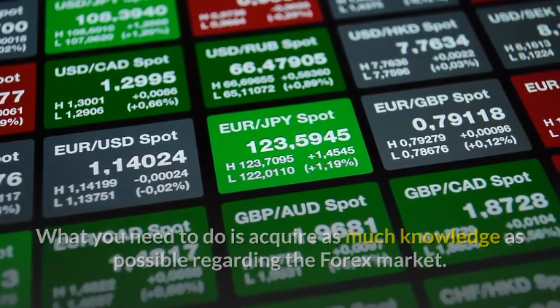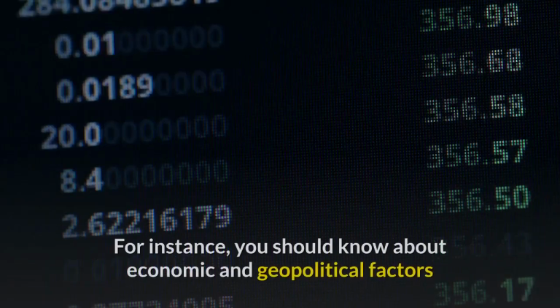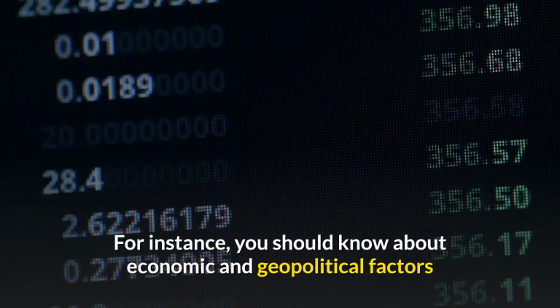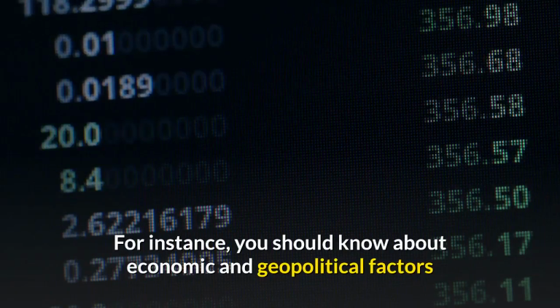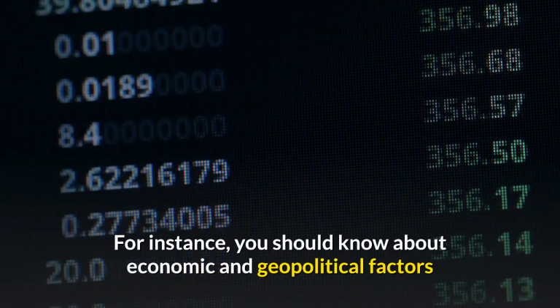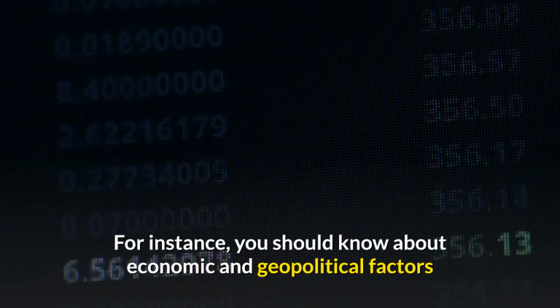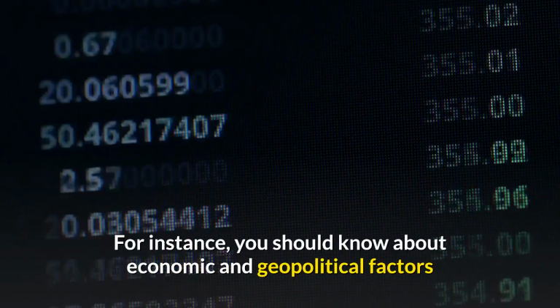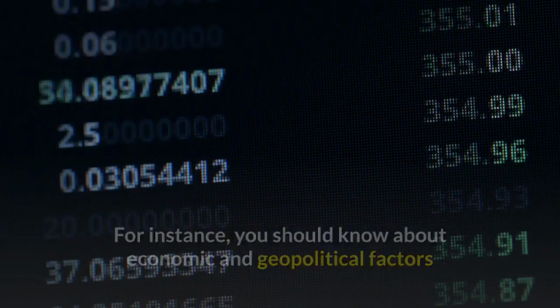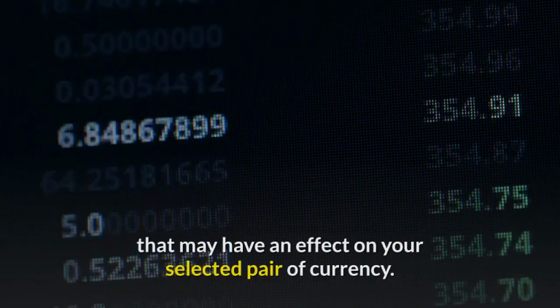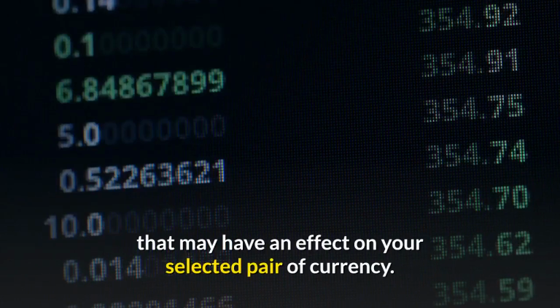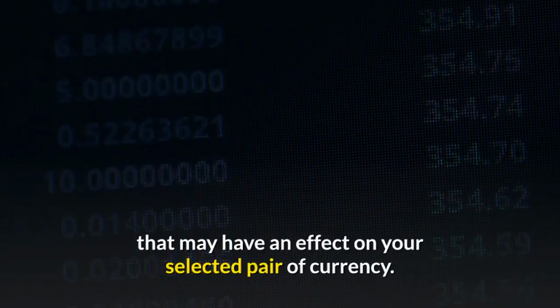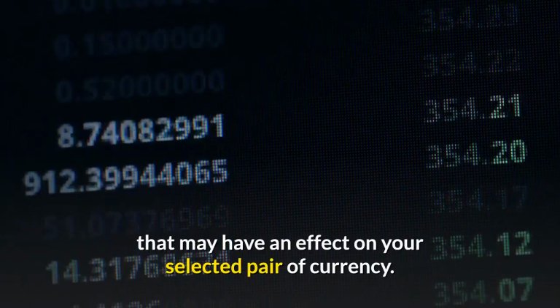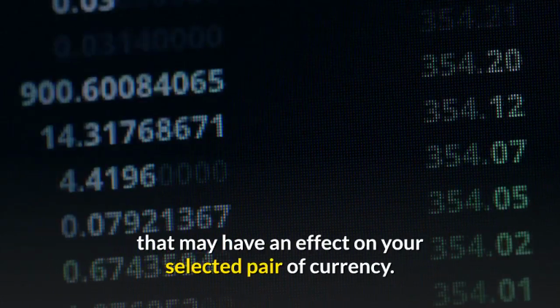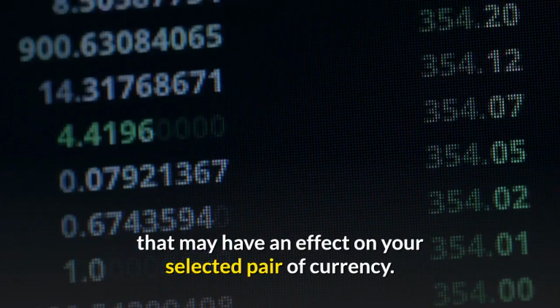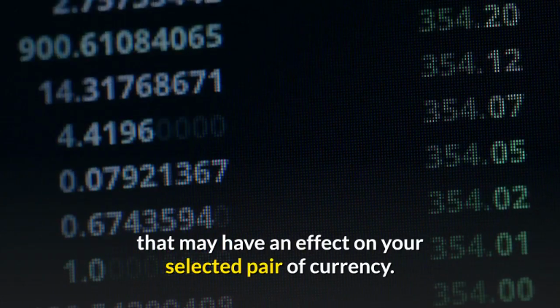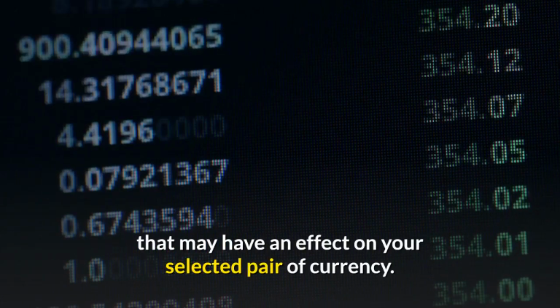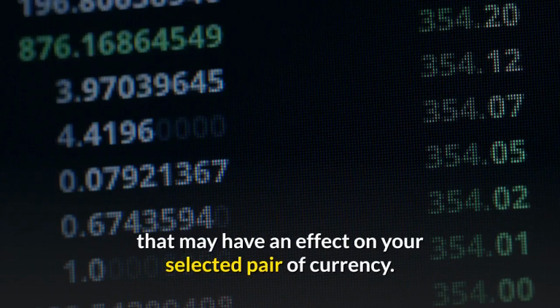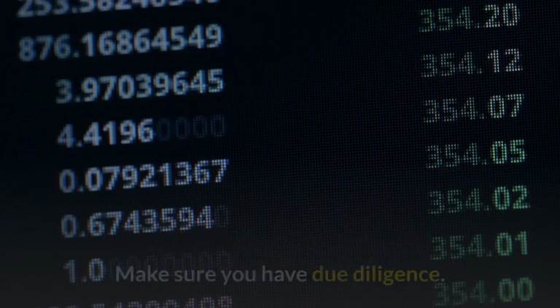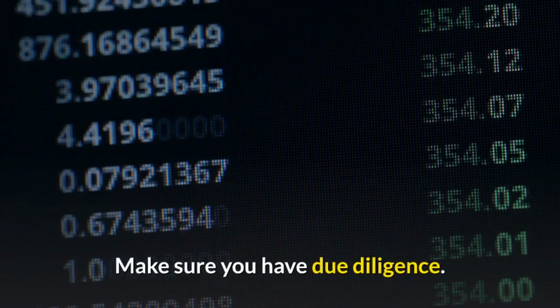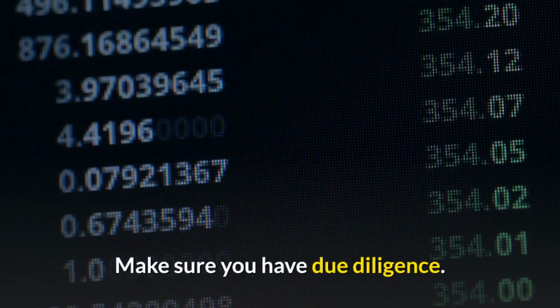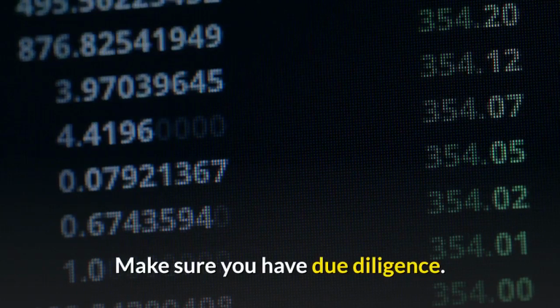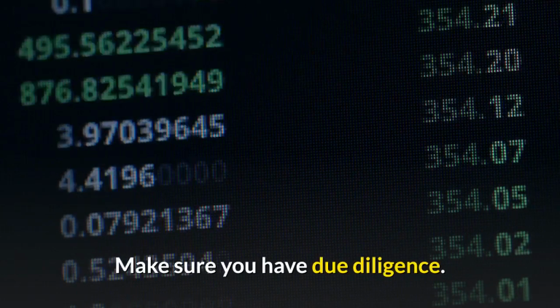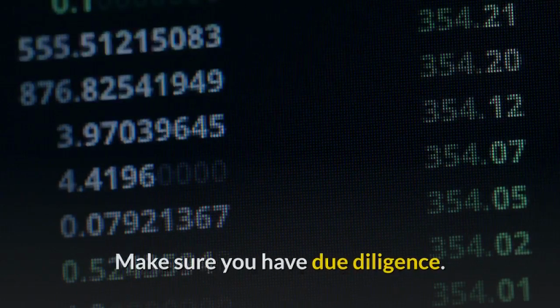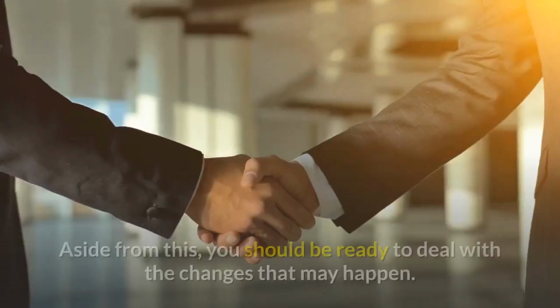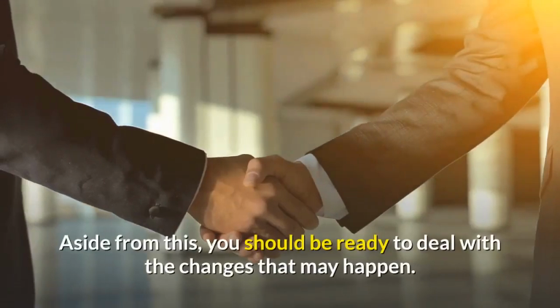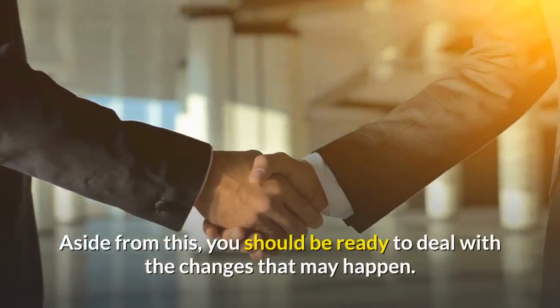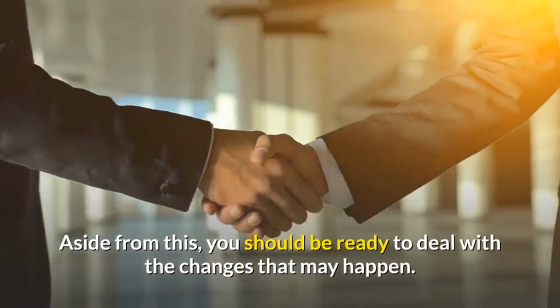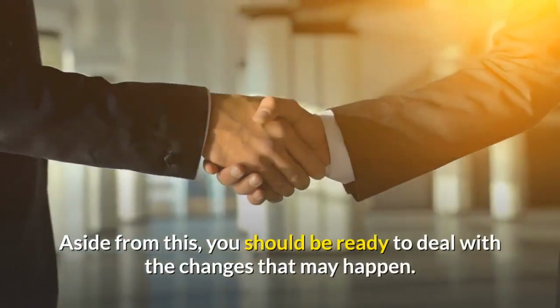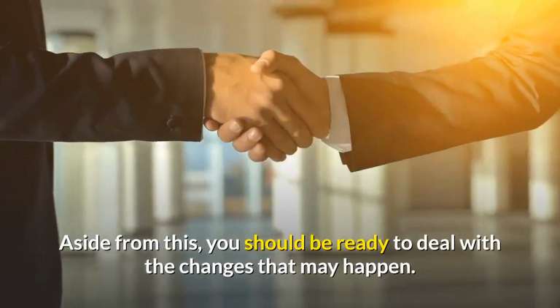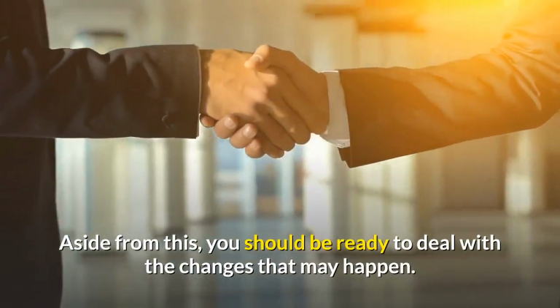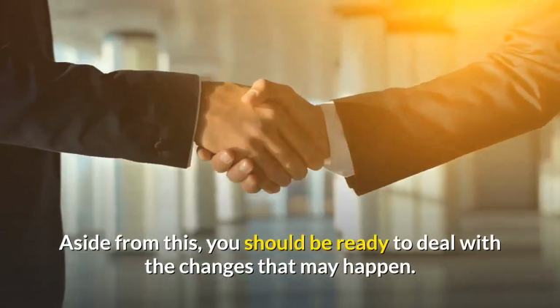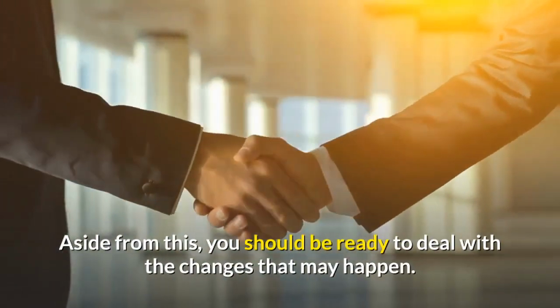For instance, you should know about economic and geopolitical factors that may have an effect on your selected pair of currency. Make sure you have due diligence. Aside from this, you should be ready to deal with the changes that may happen.